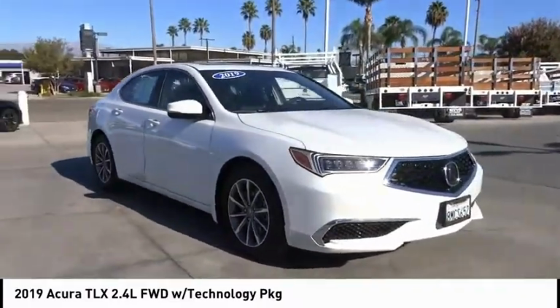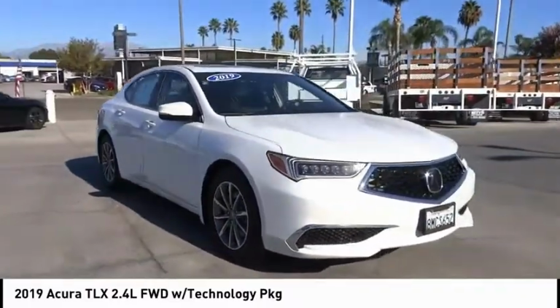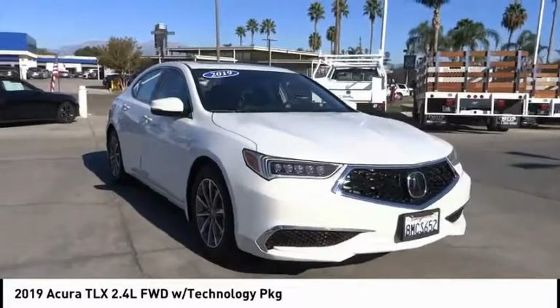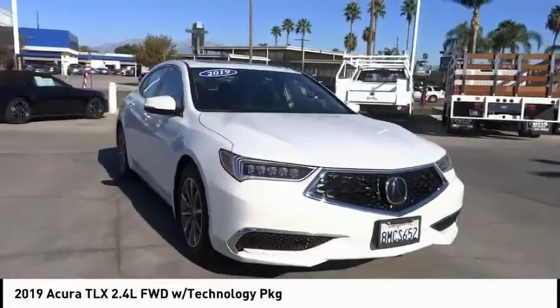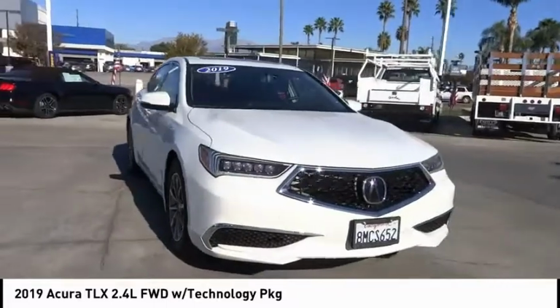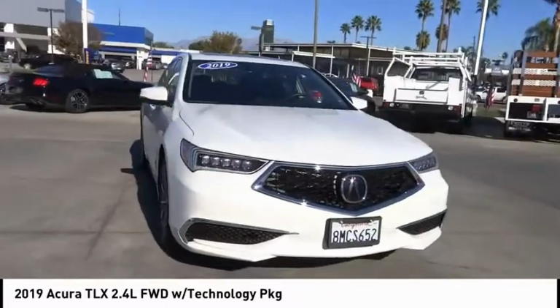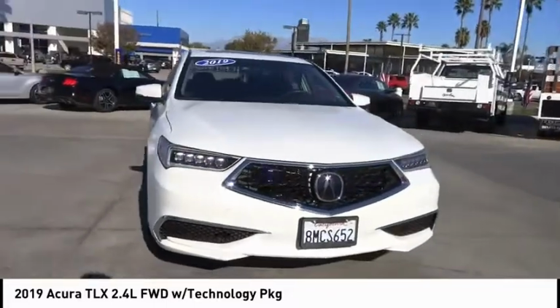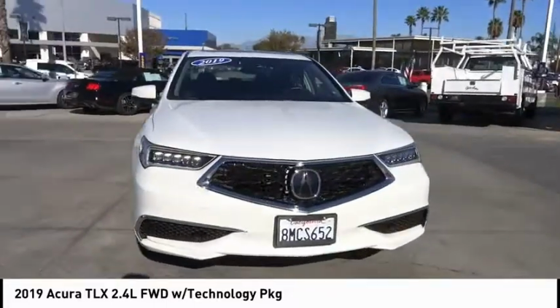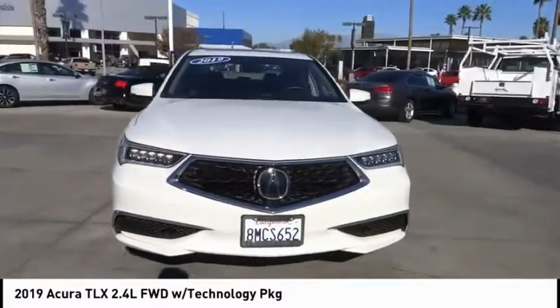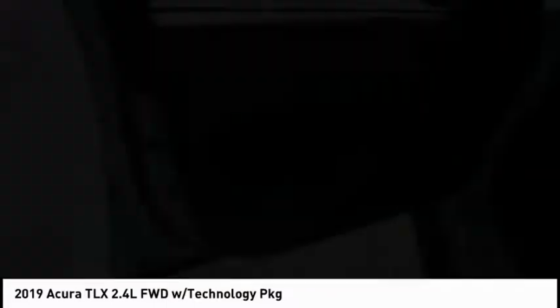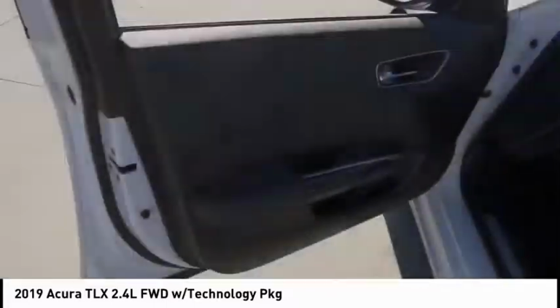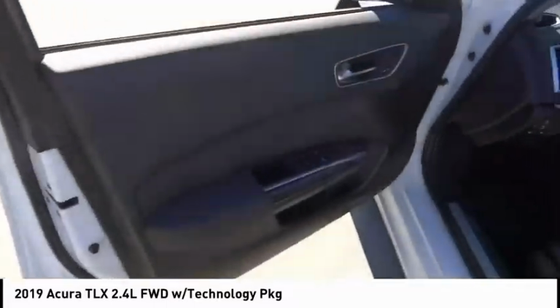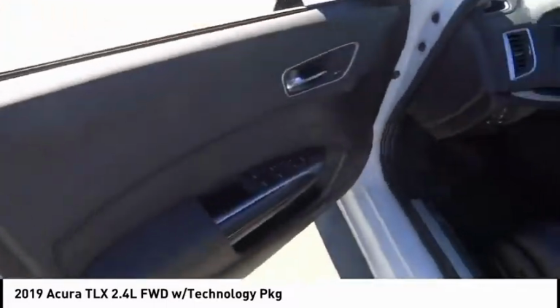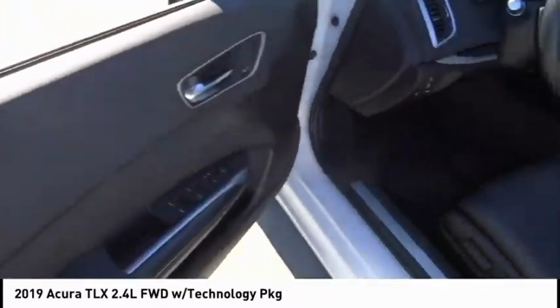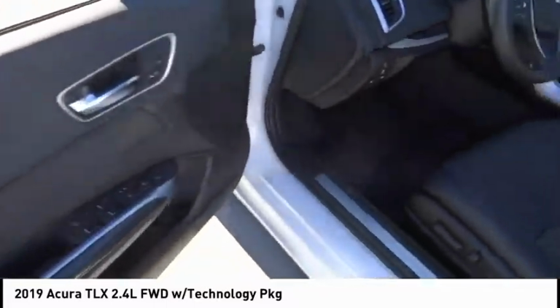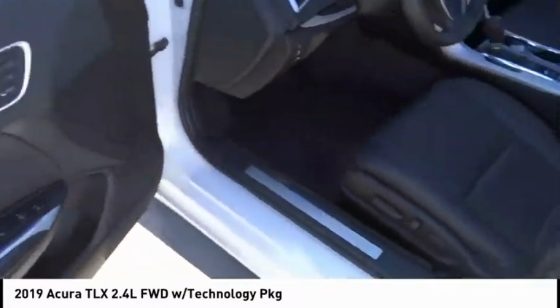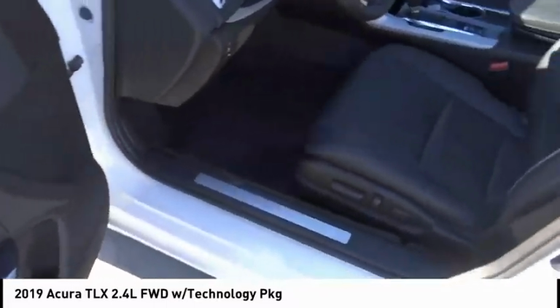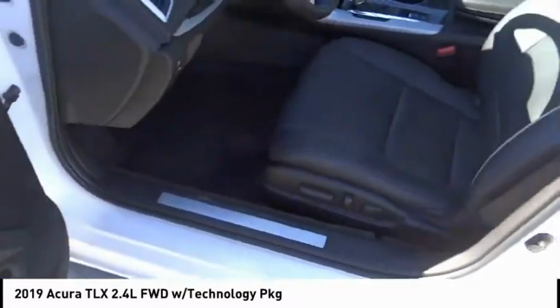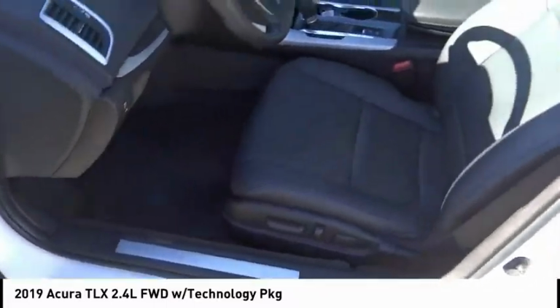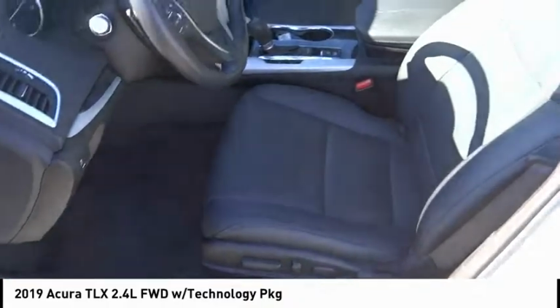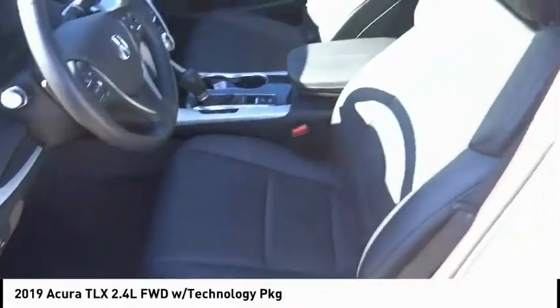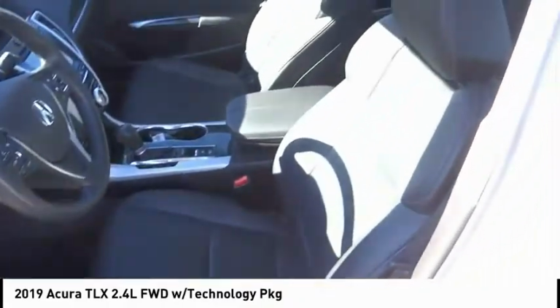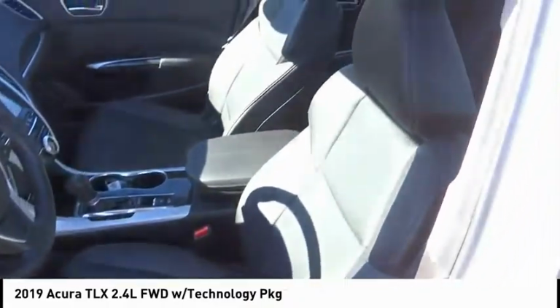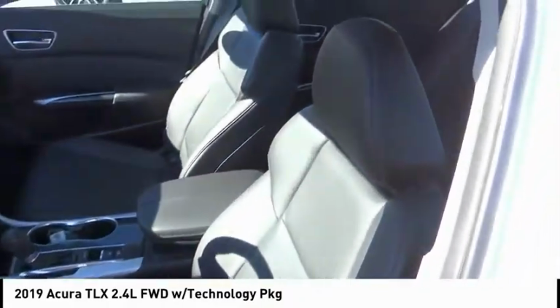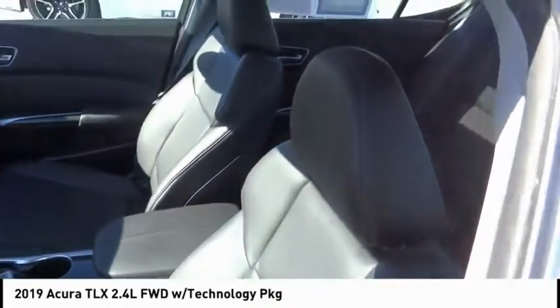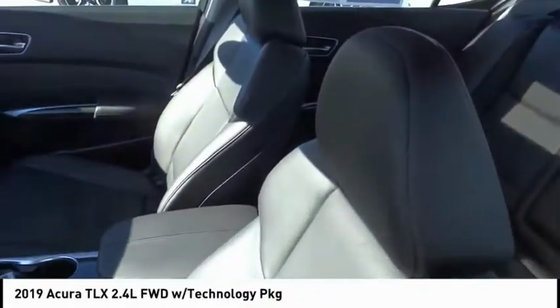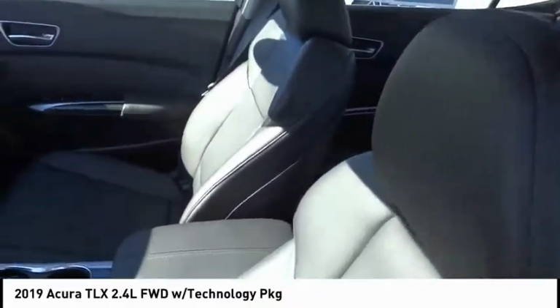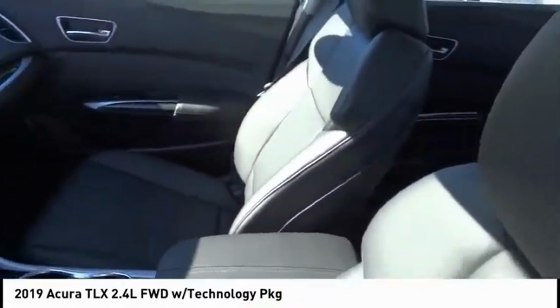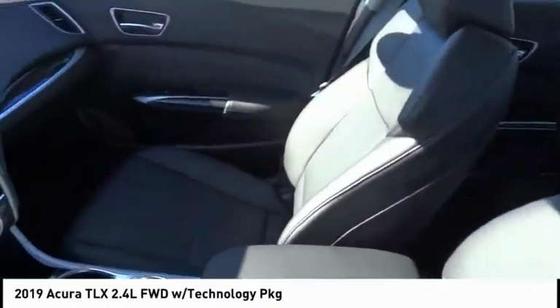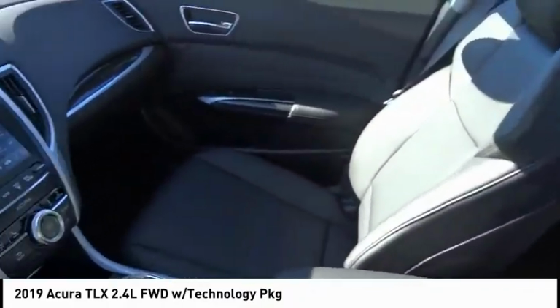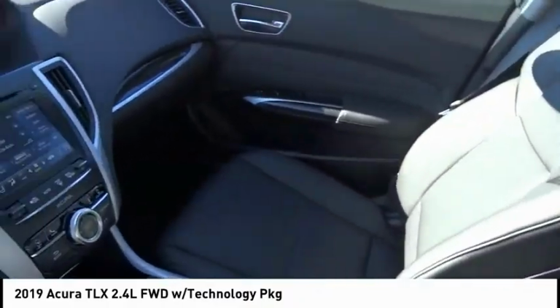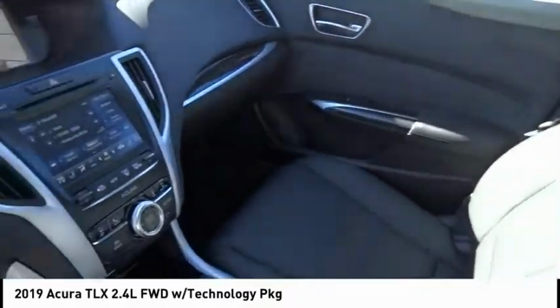Alloy wheels, power mirrors, traction control, power seats, keyless entry, keyless start, cruise control, power windows, and power locks.